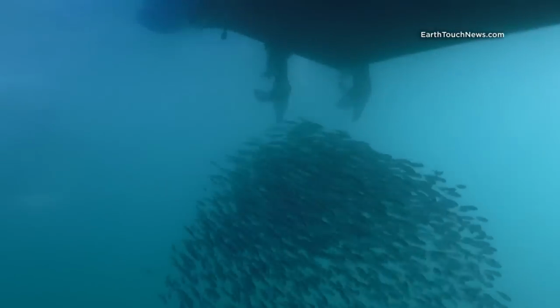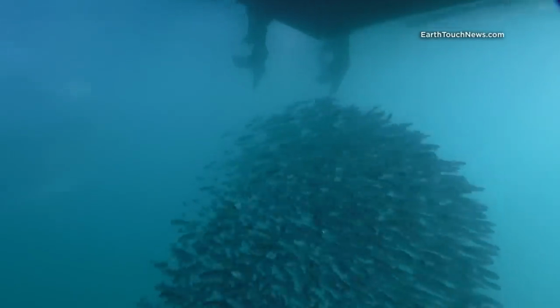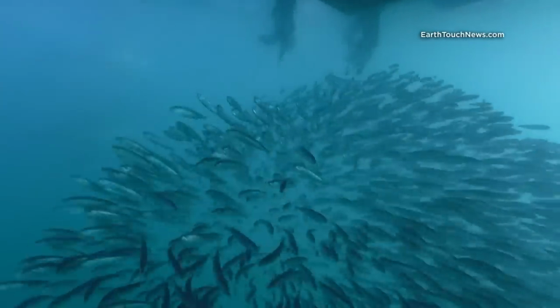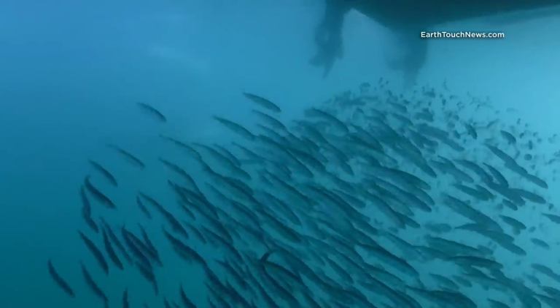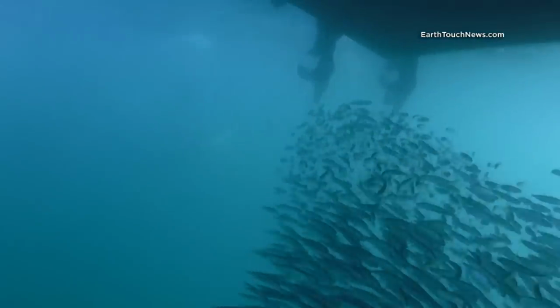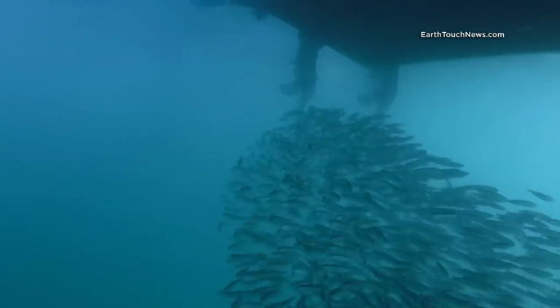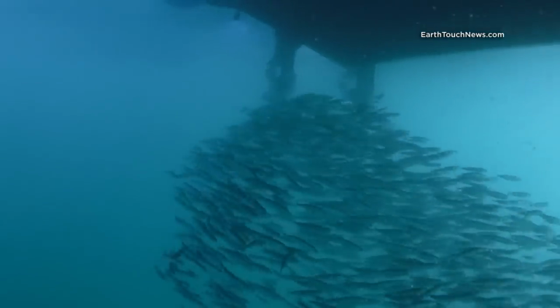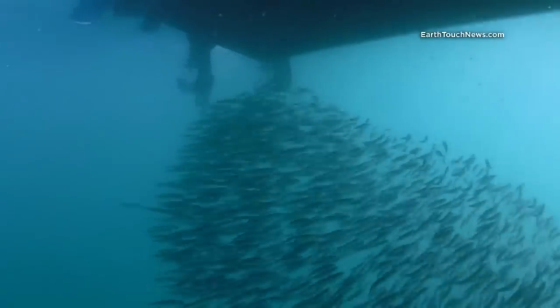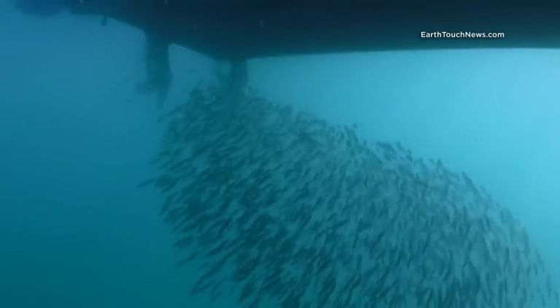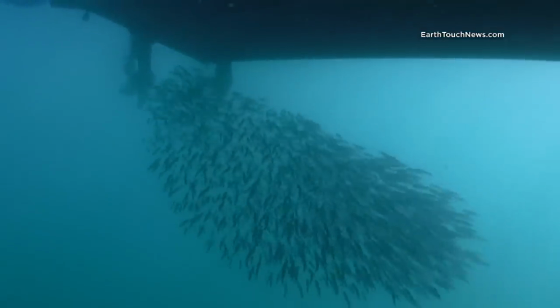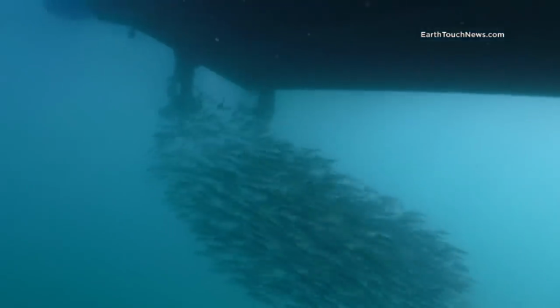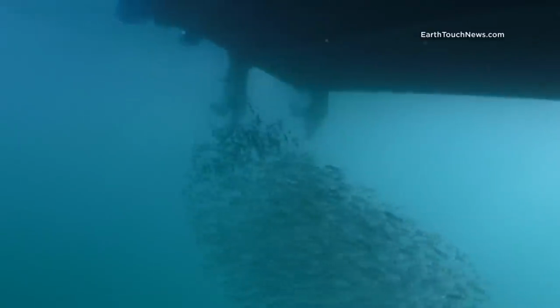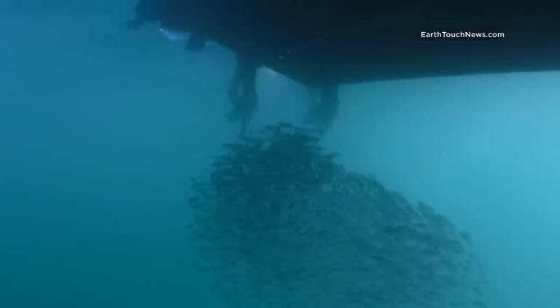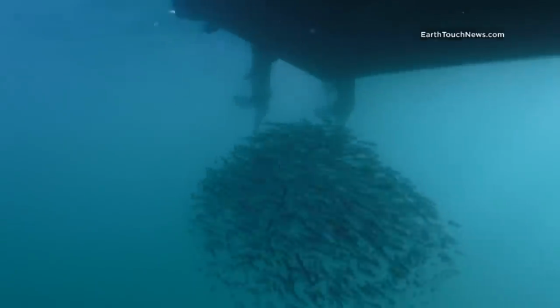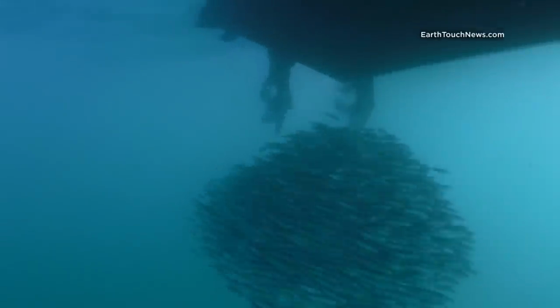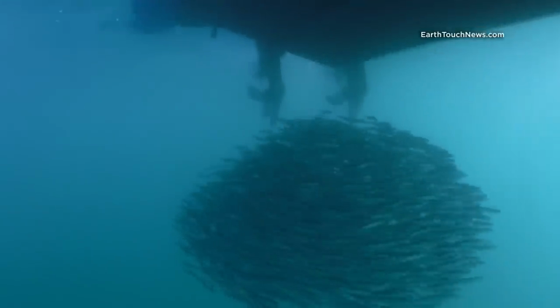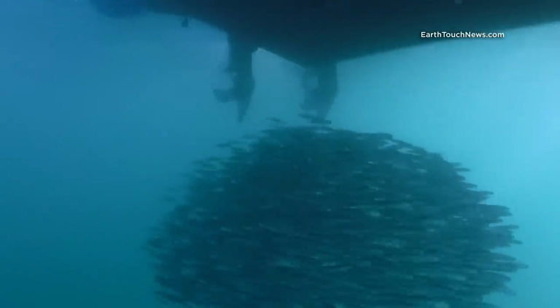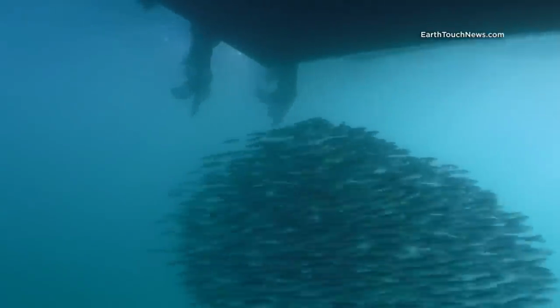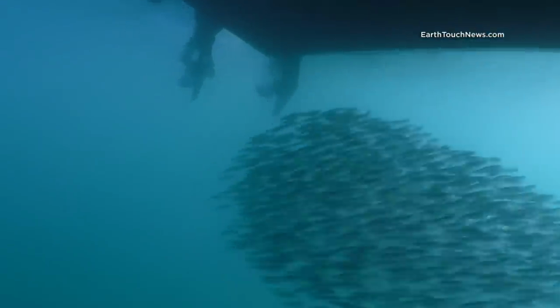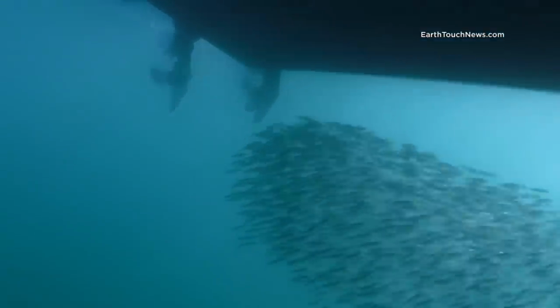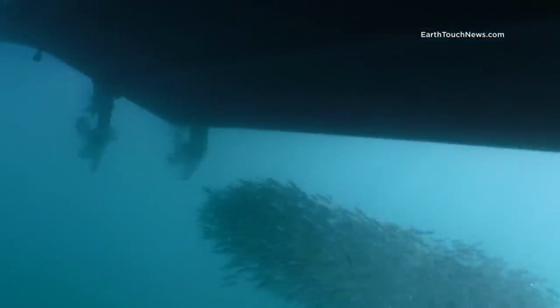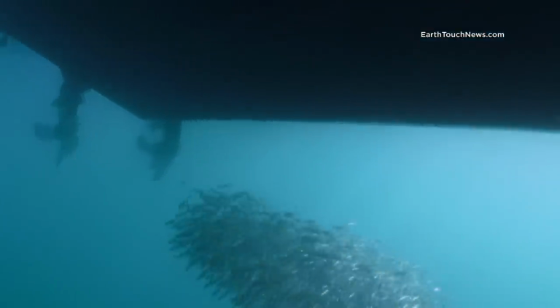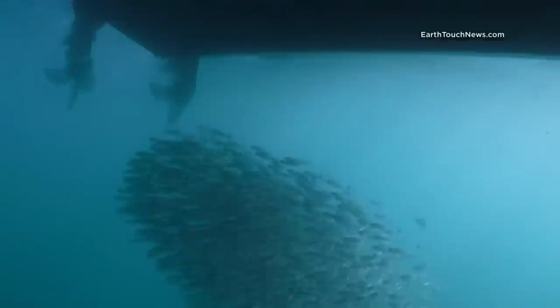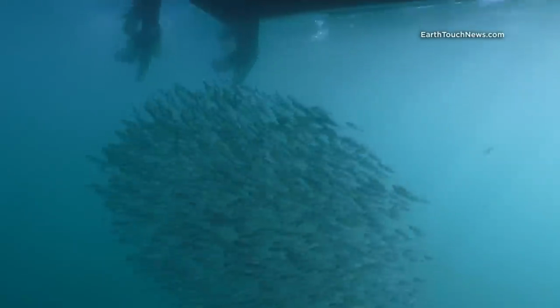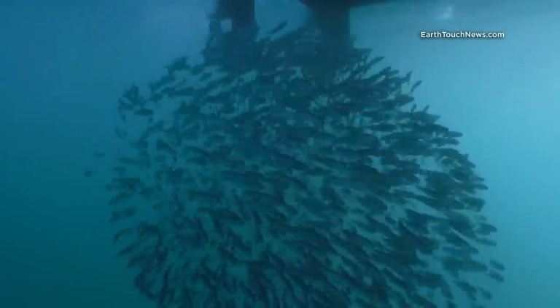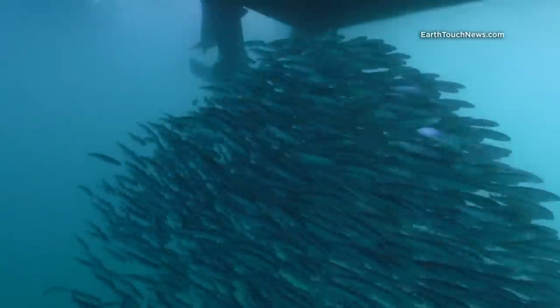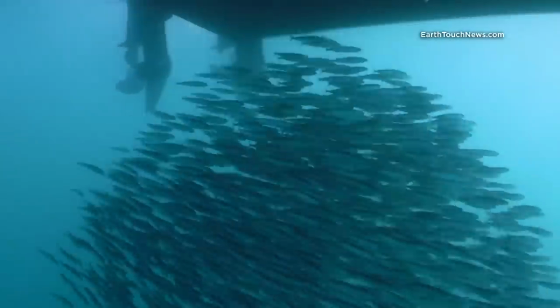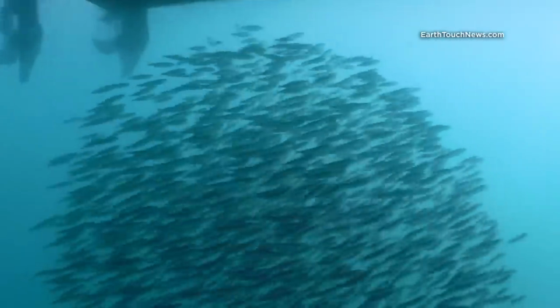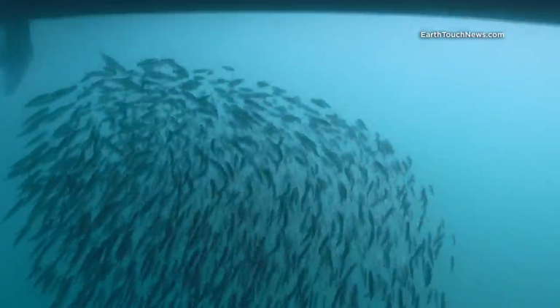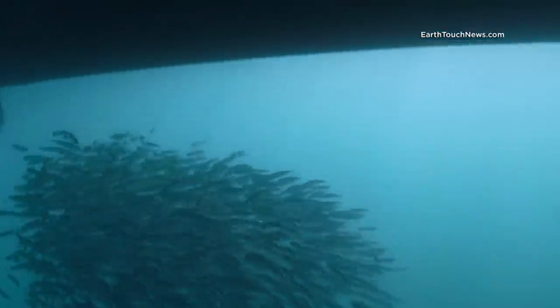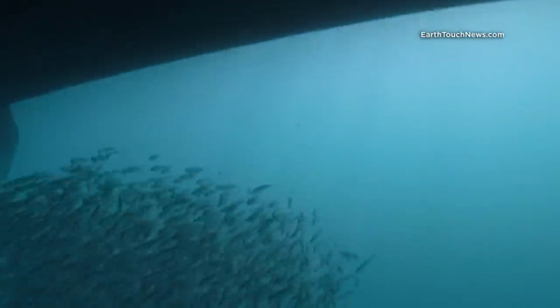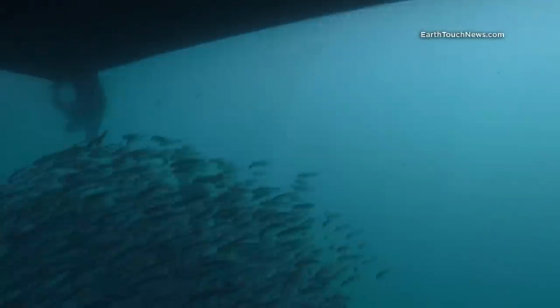Sometimes, even though you are driving for miles looking for sardines, you will find them in the most unlikely of places — like under your boat. Where they use the shadow of the boat as a hiding place from all the frantic predators swimming around or watching from above.